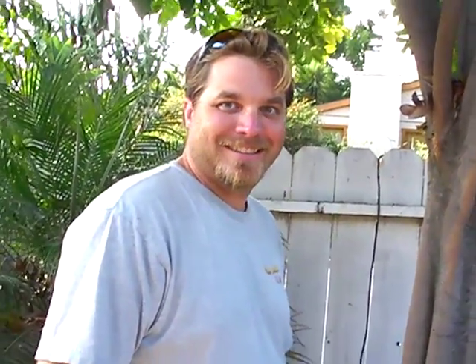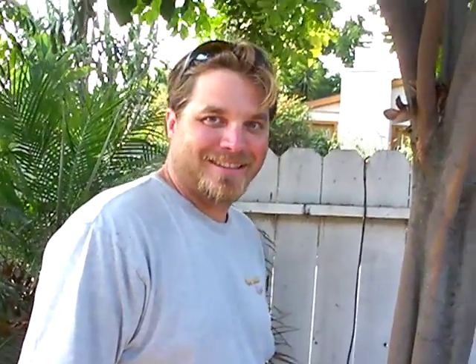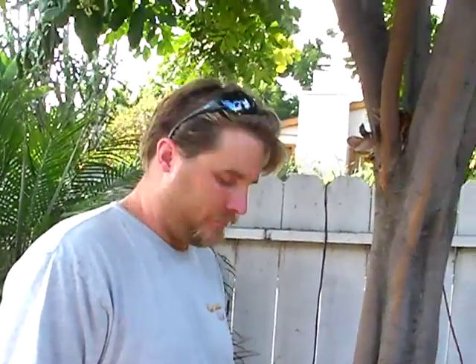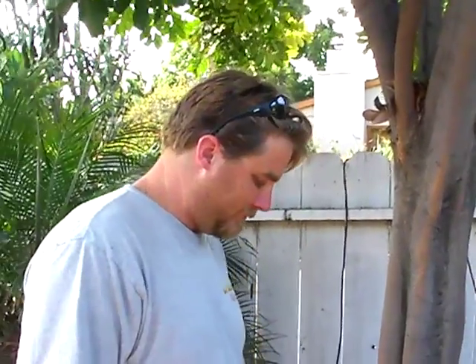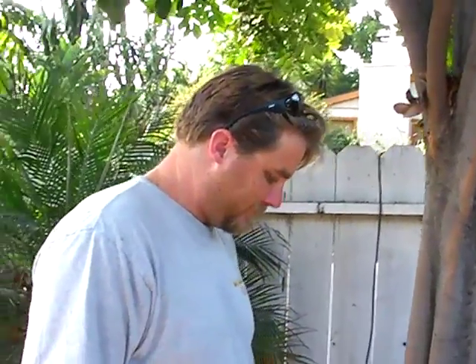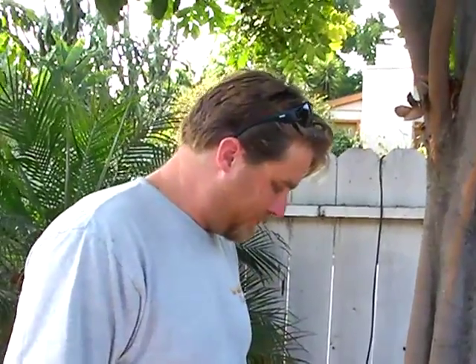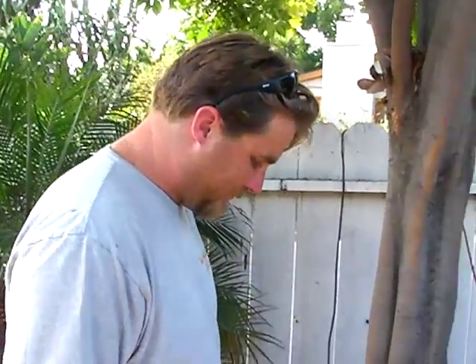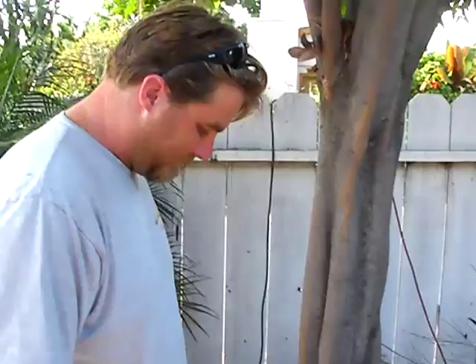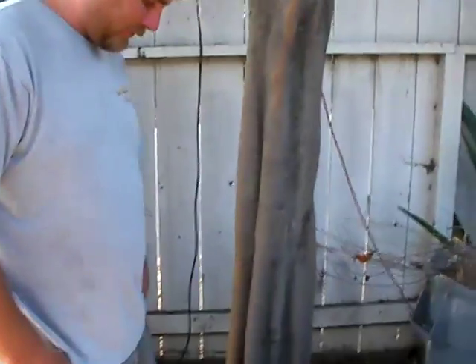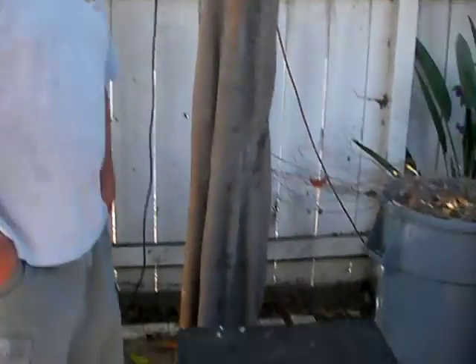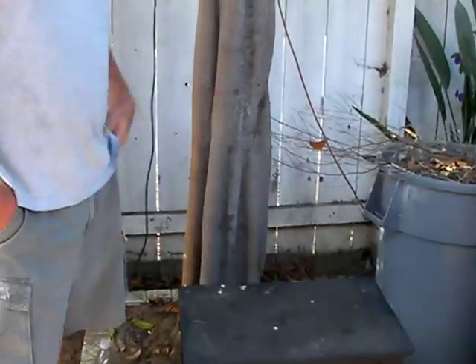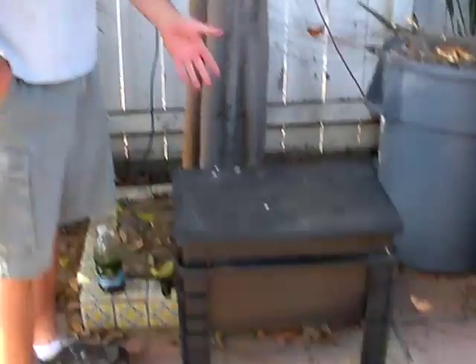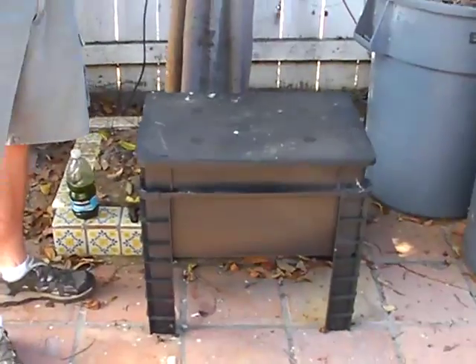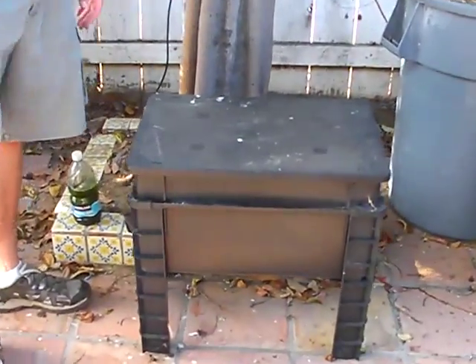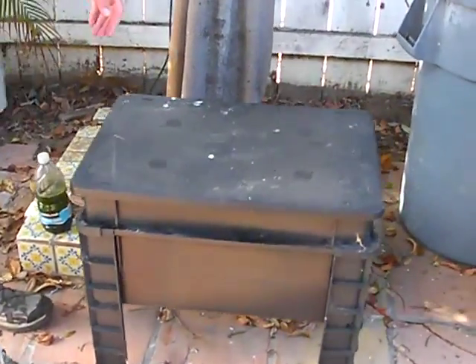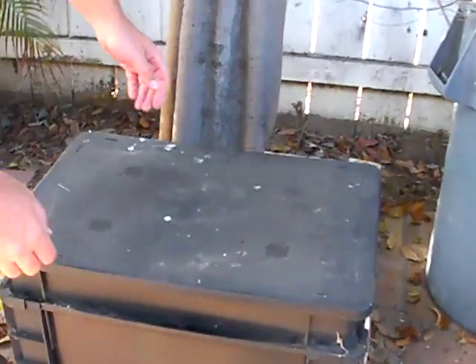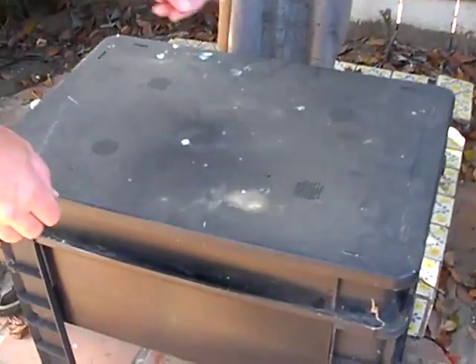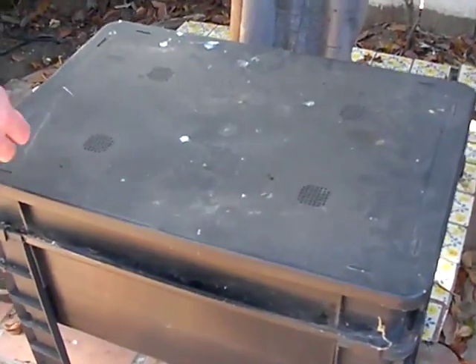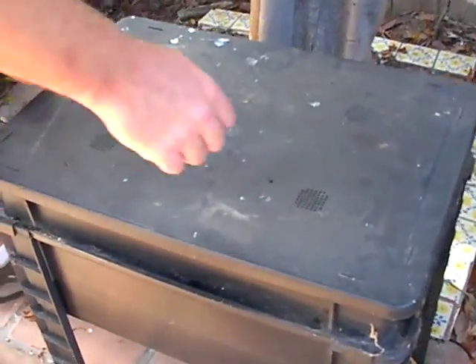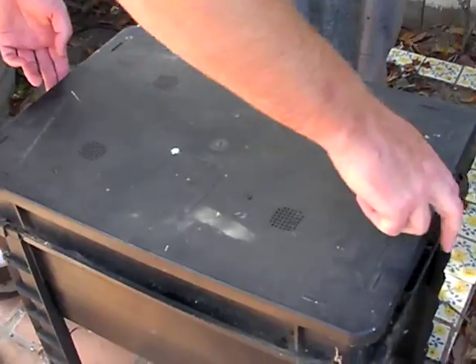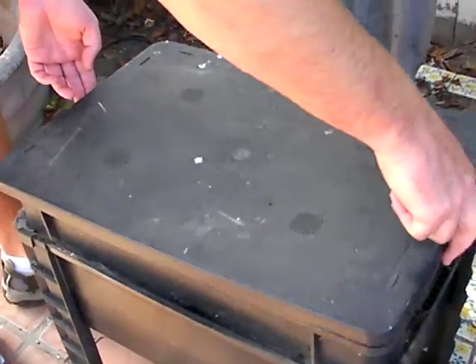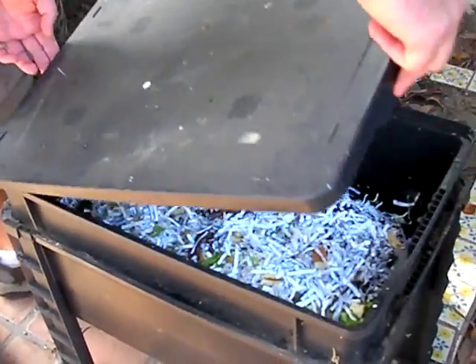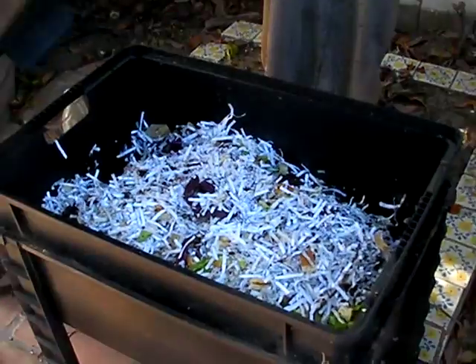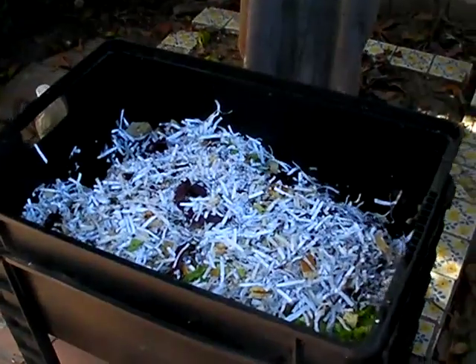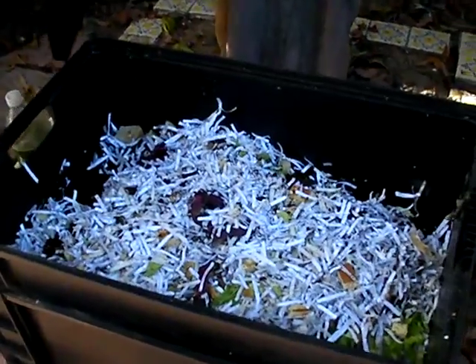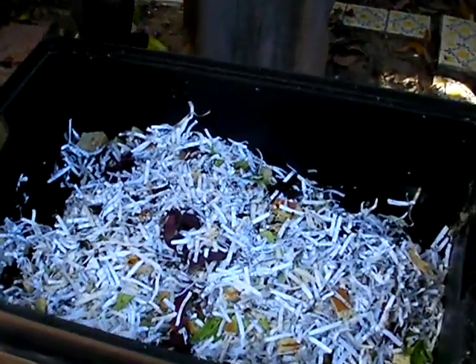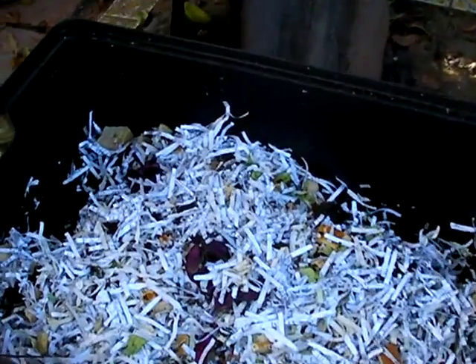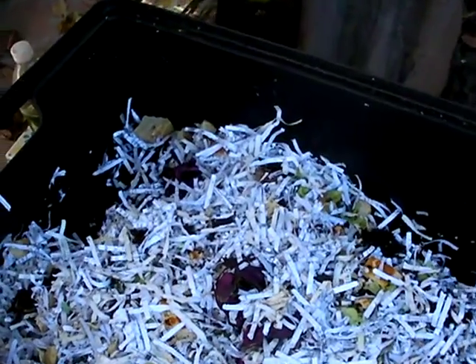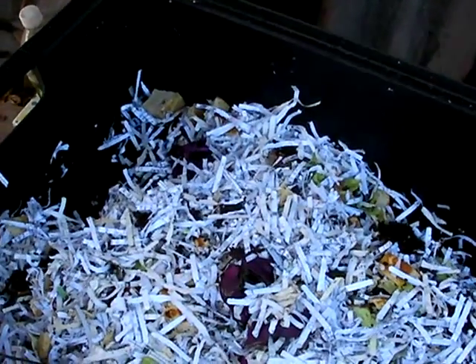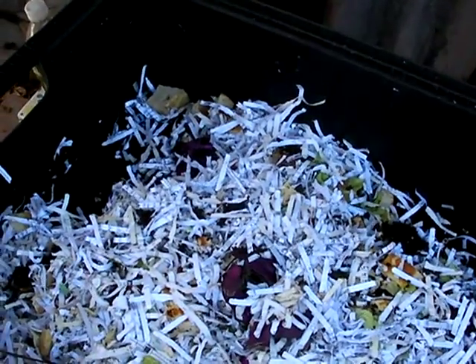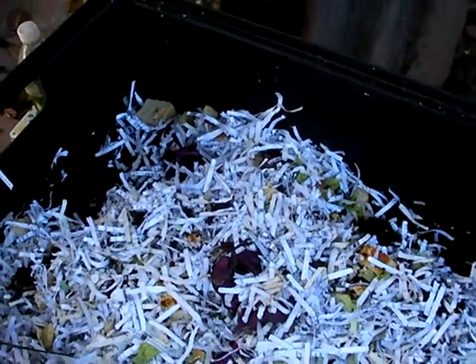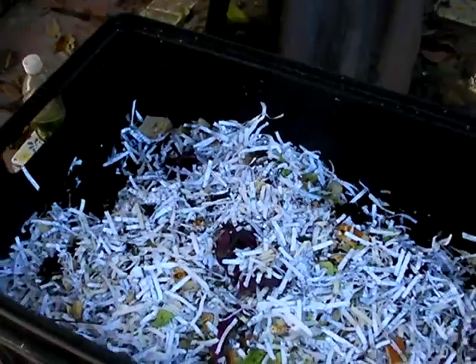Jason Daniels, do you want to tell me a little bit about what it is you've got here? It's a worm bin. It's basically home composting for the generation of nutrients for your garden.